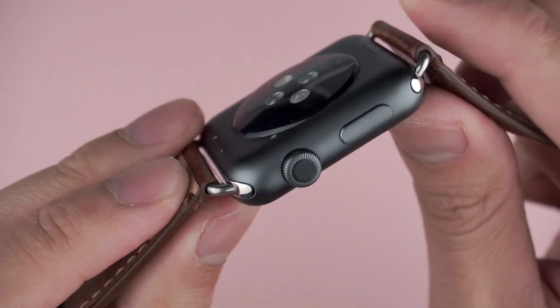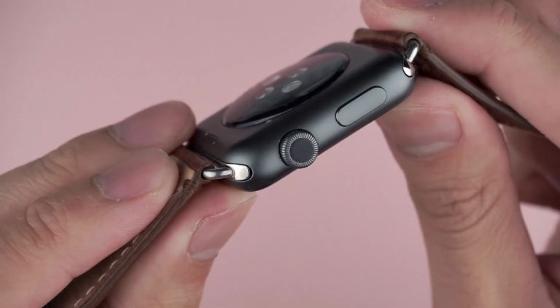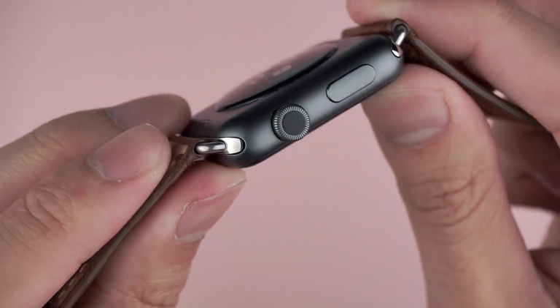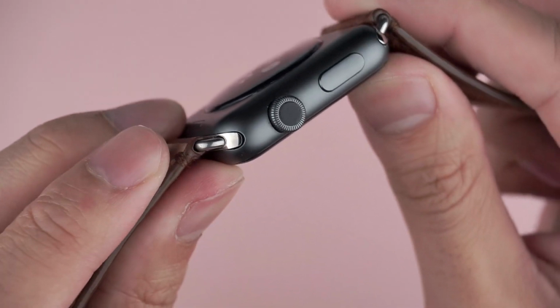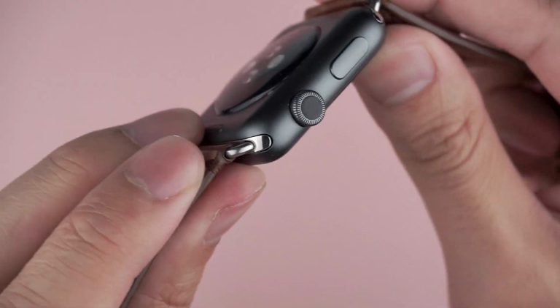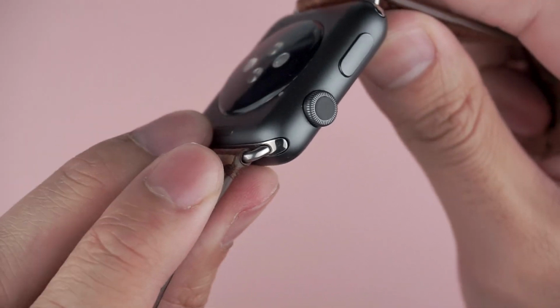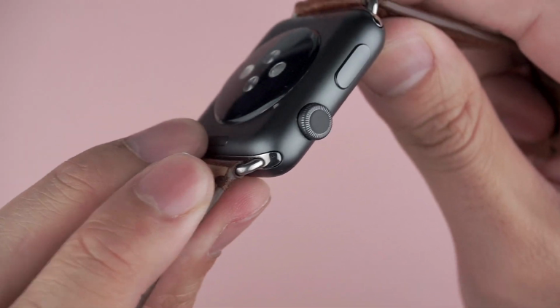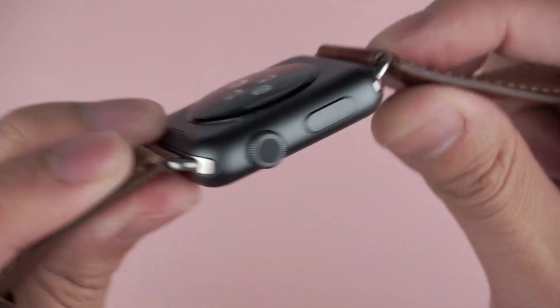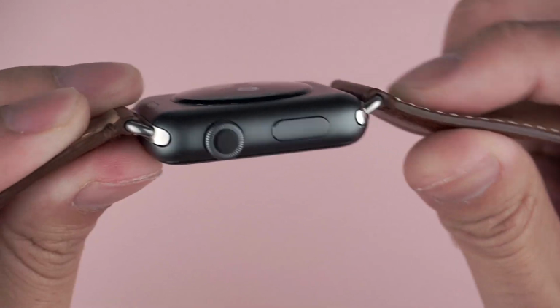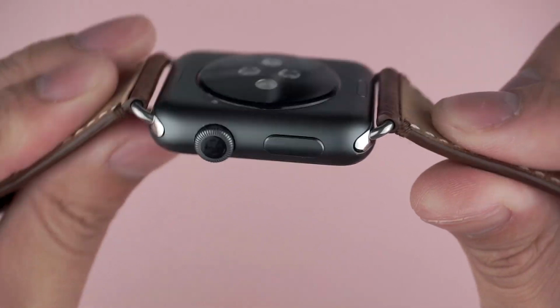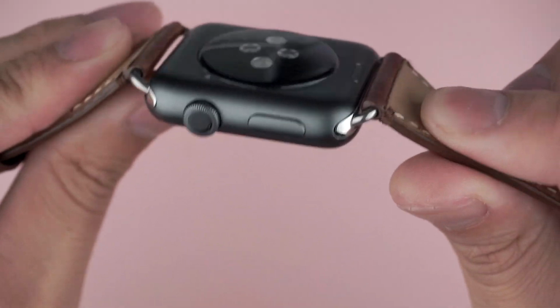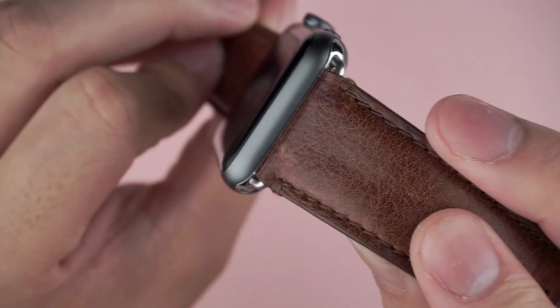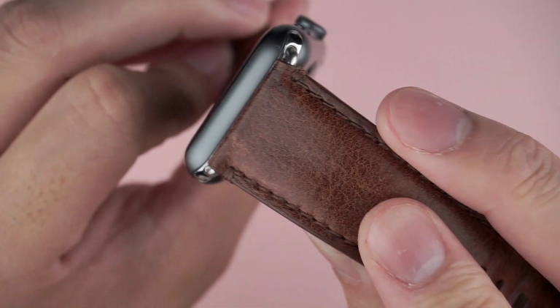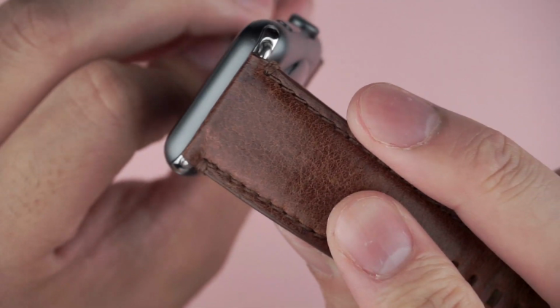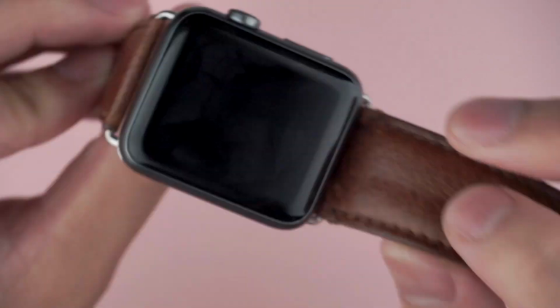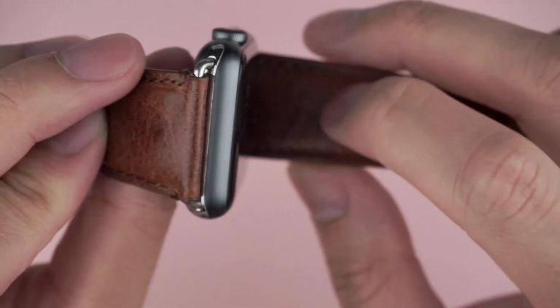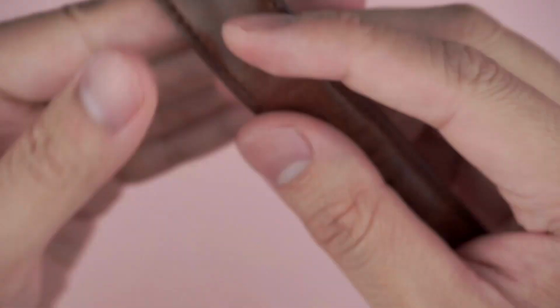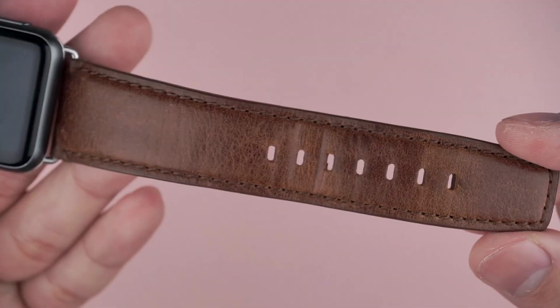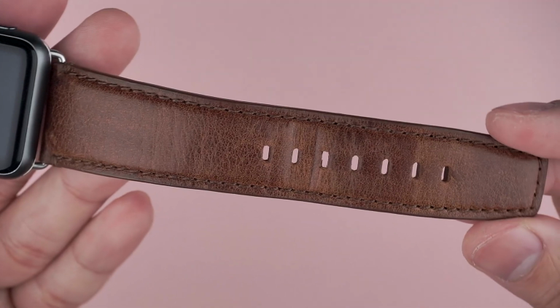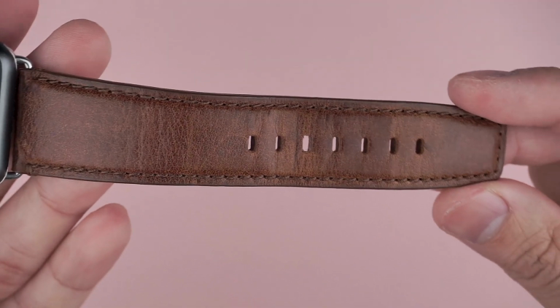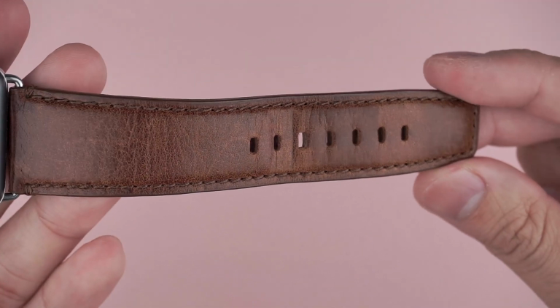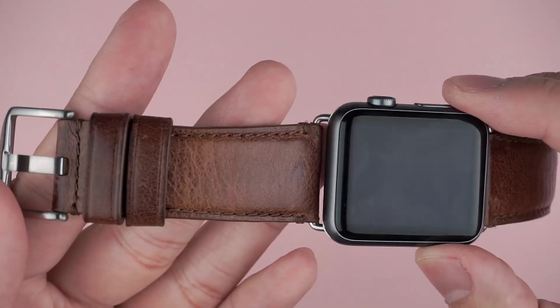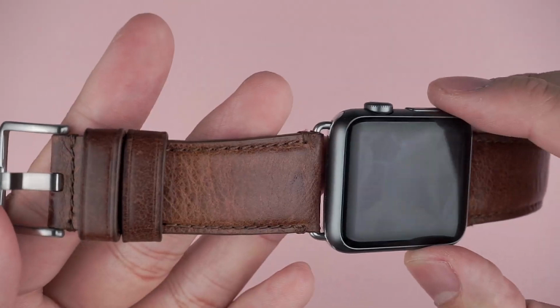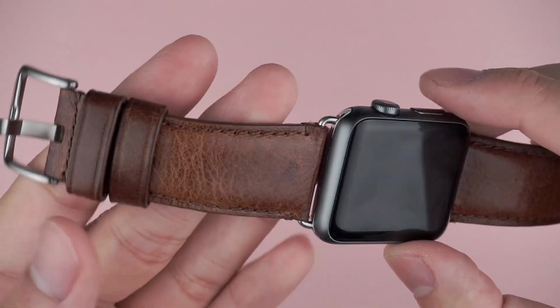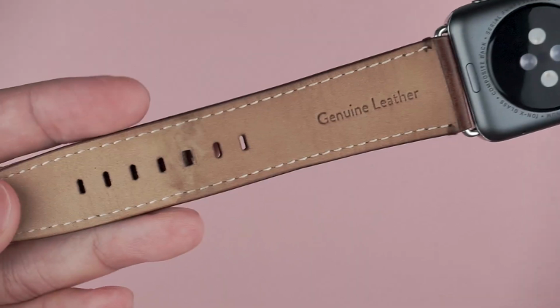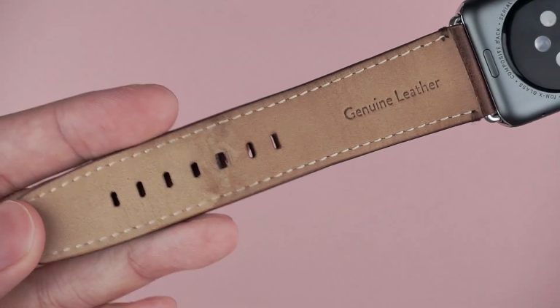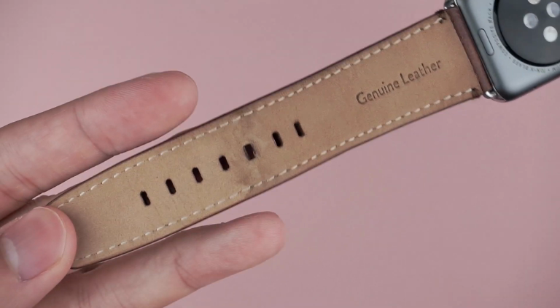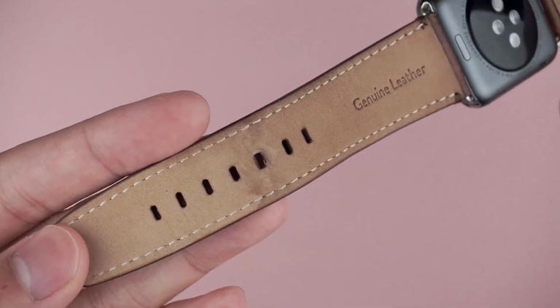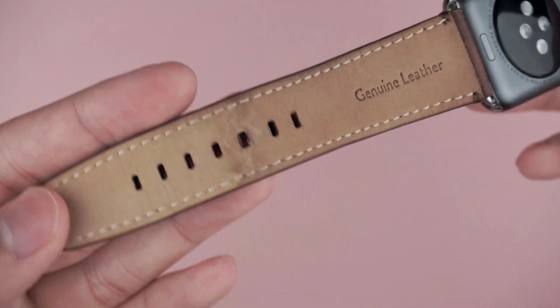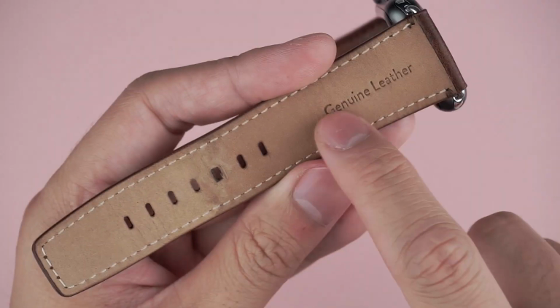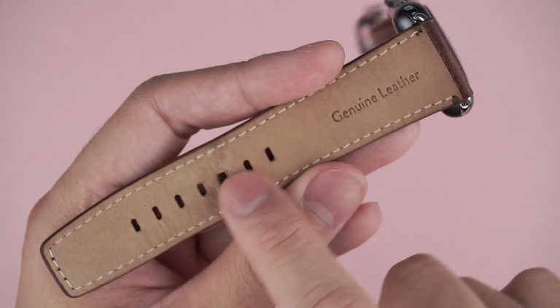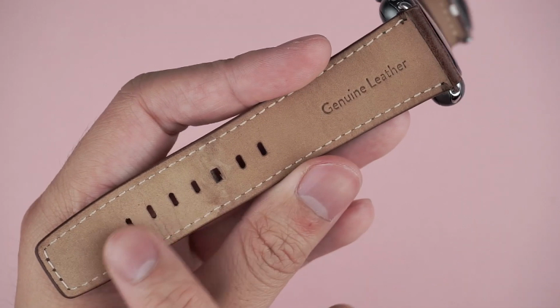Right off the bat you can see the adapters fit snug with a little wiggle room and sit flush against the rest of the watch. I own the space grey version but the silver adapter does match the stainless steel Apple Watch. I've worn the strap for over a month now and you can see it's held up pretty well. The outside is a tumbled brown leather and the inside is a thinner and lighter leather that almost feels like suede.